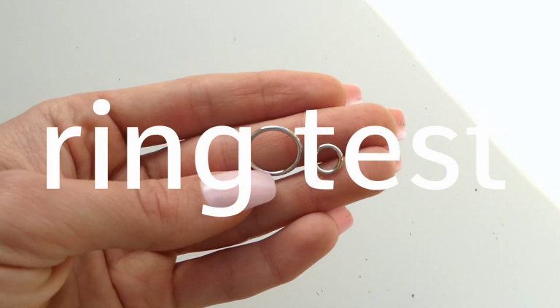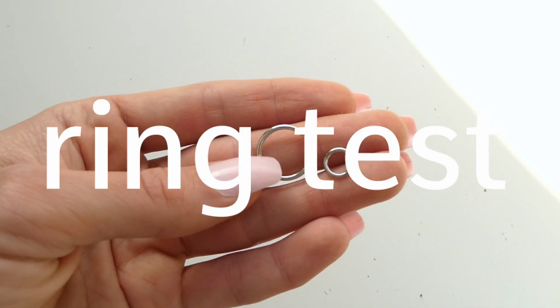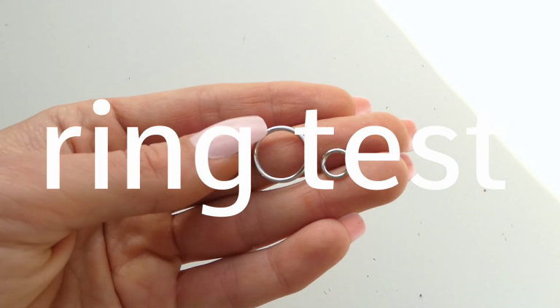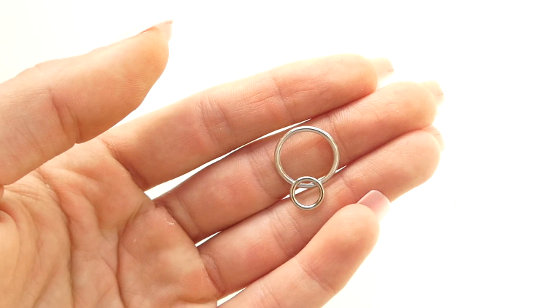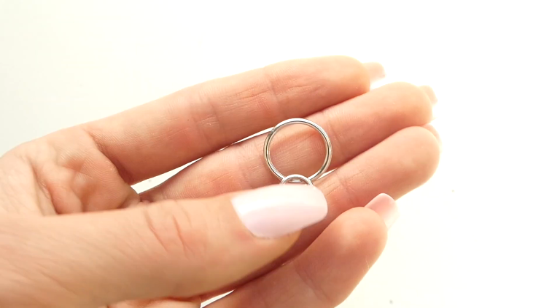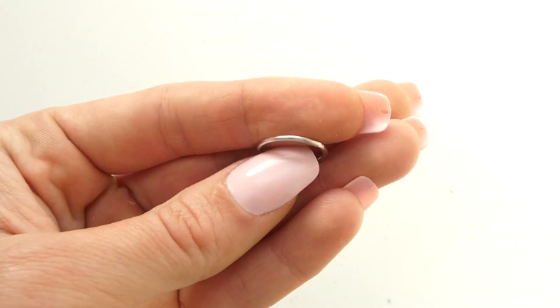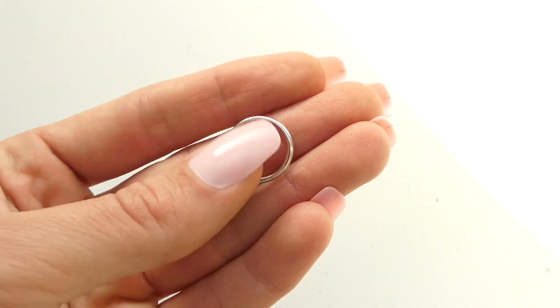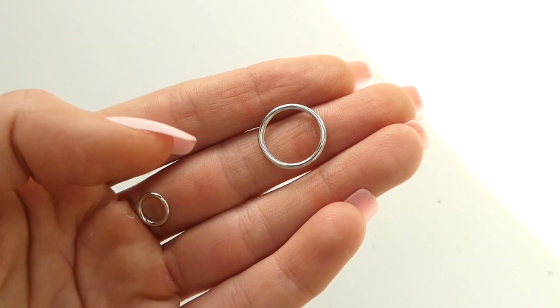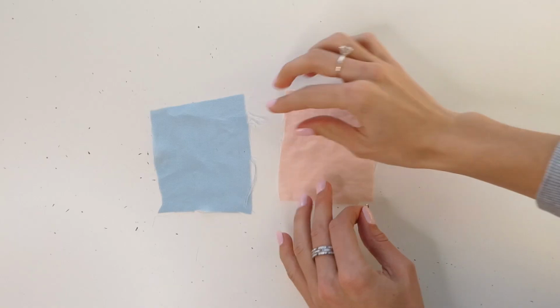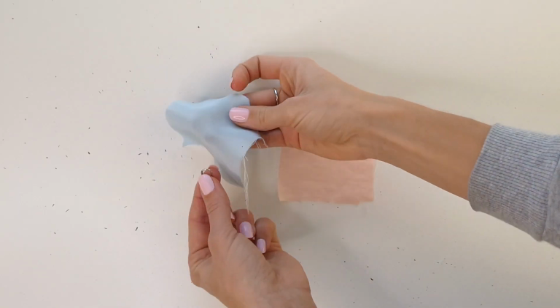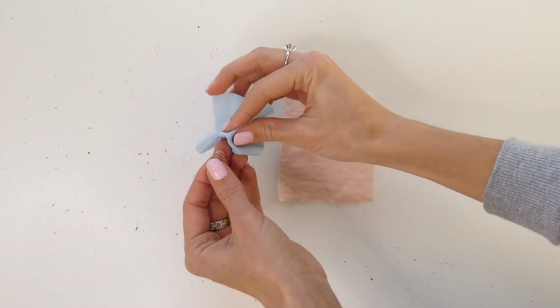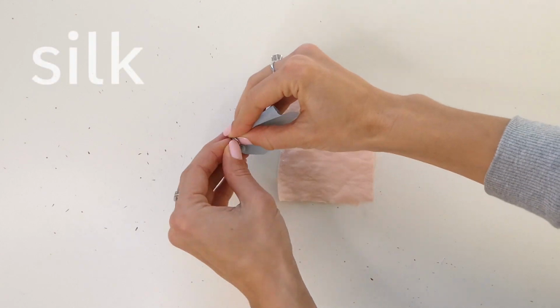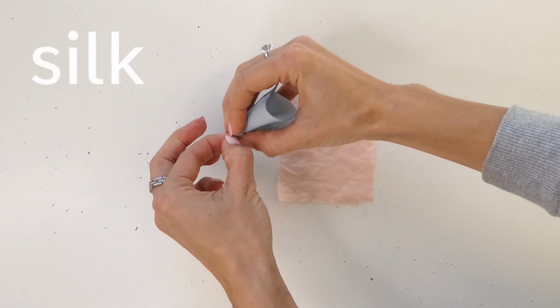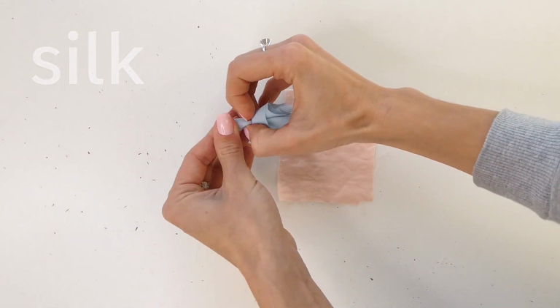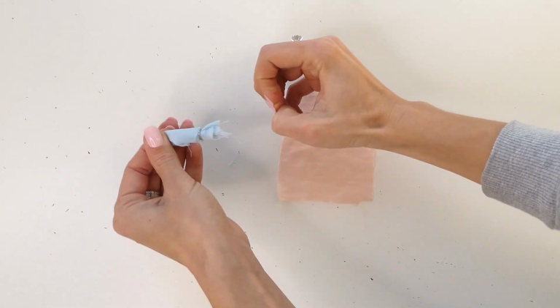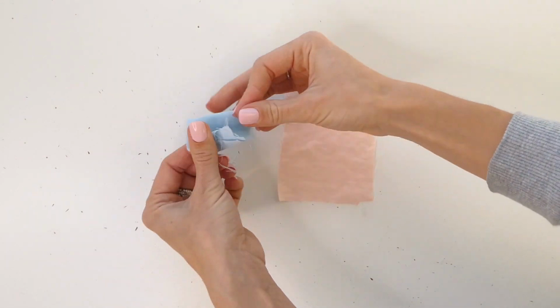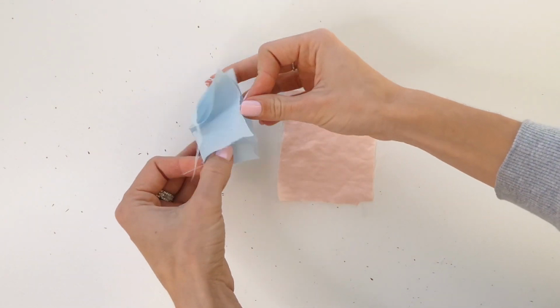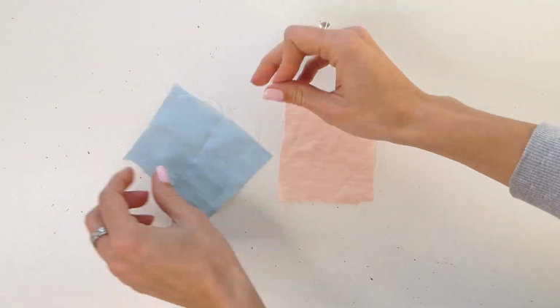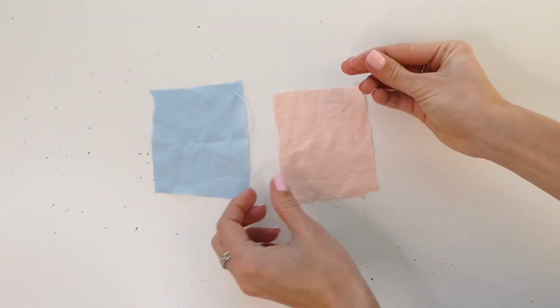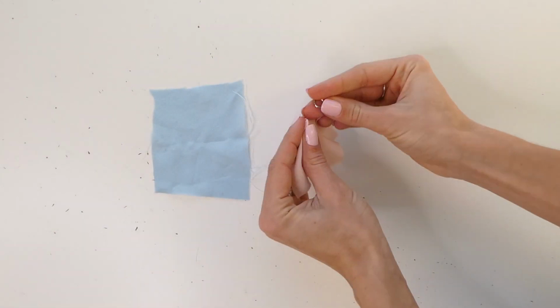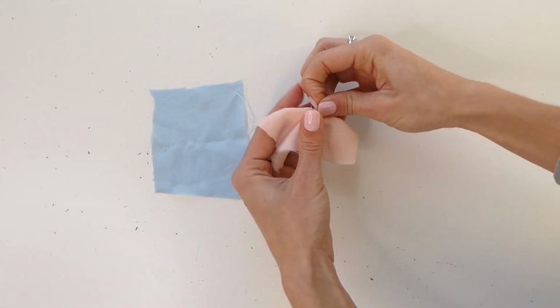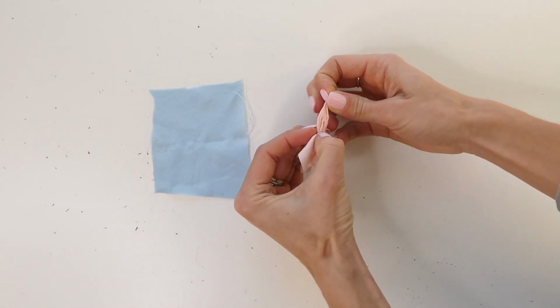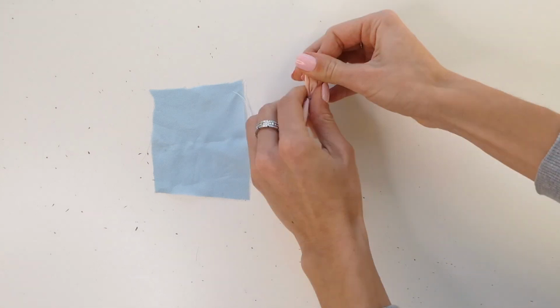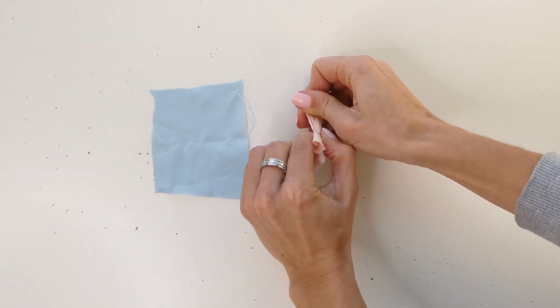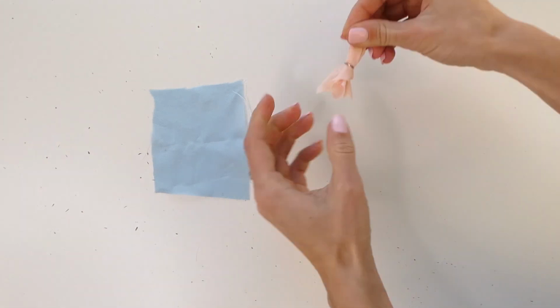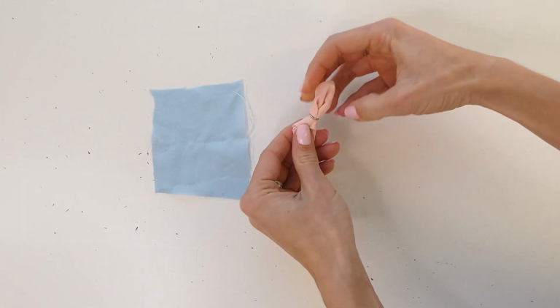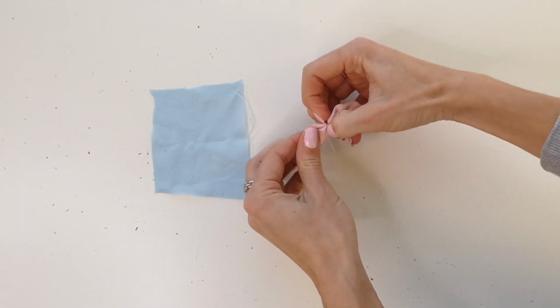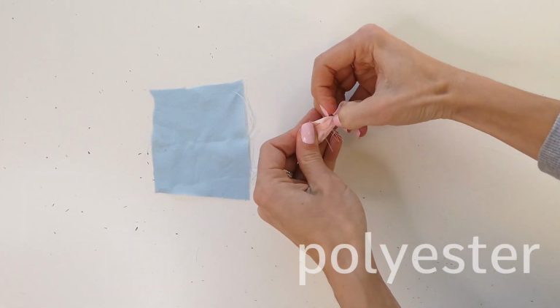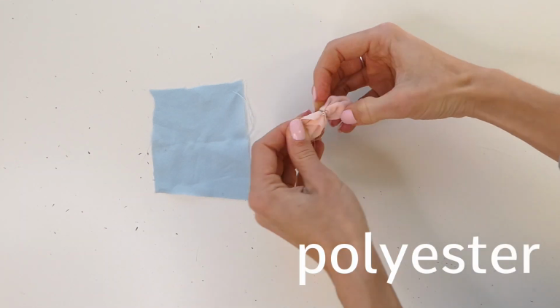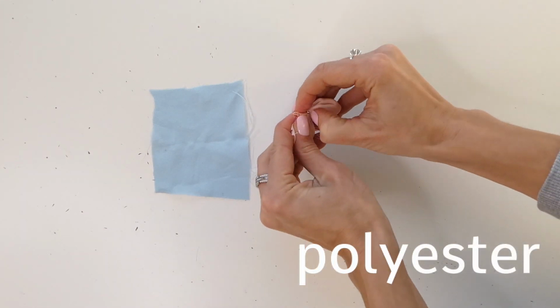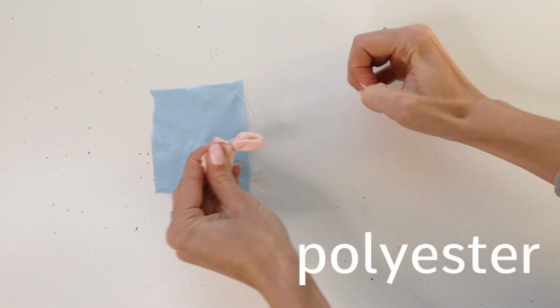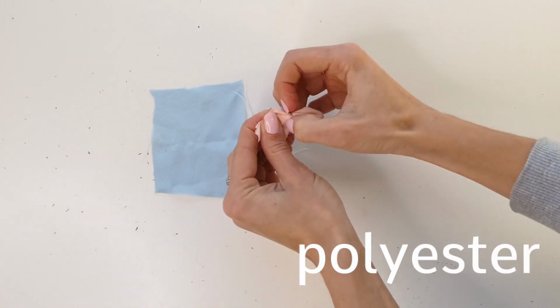The third test is the ring test. Taking these two same size squares, the blue silk fits through seamlessly when pushed through the loop. The polyester, on the other hand, has difficulties and is not able to push through.